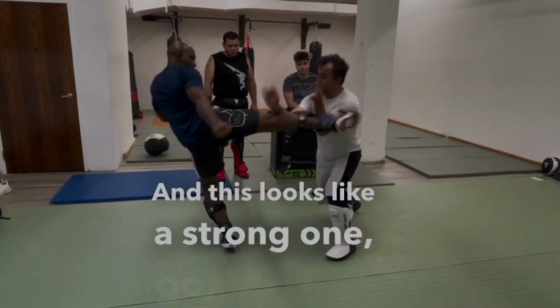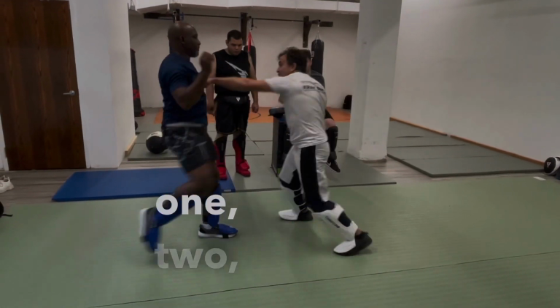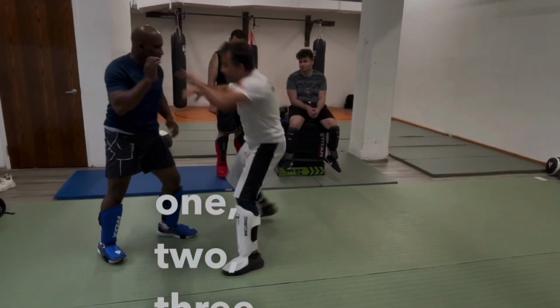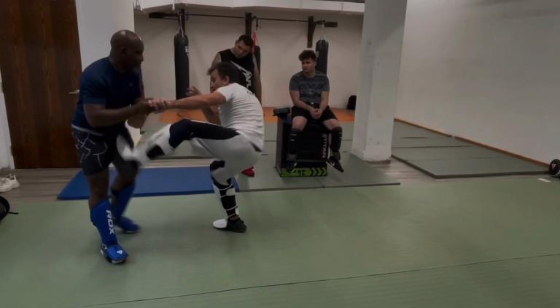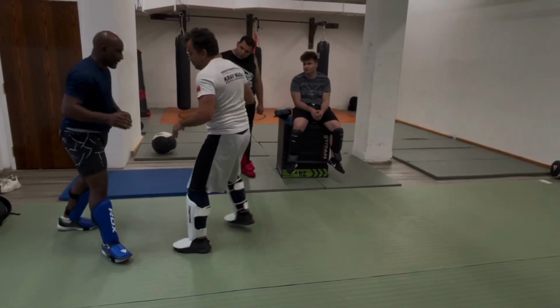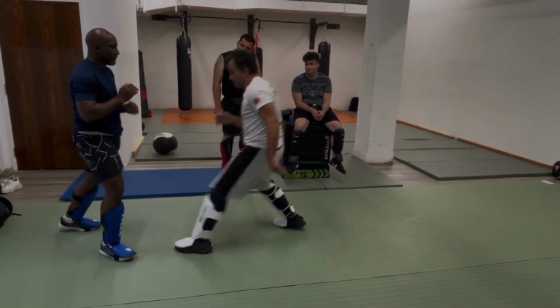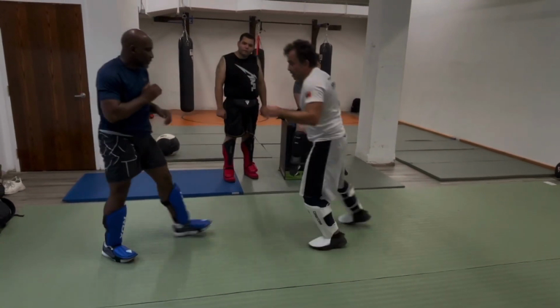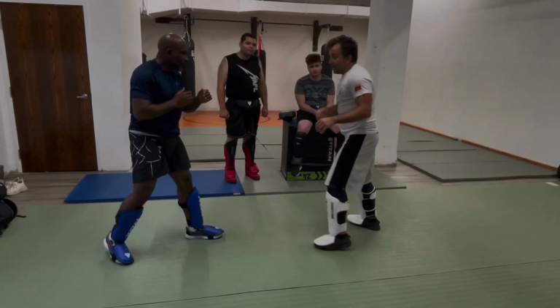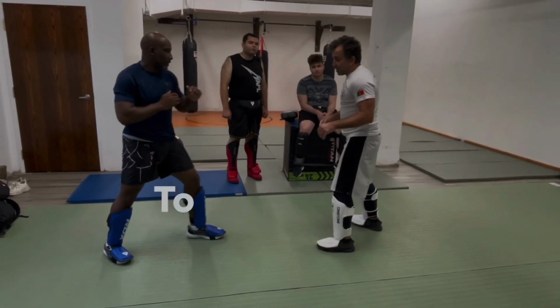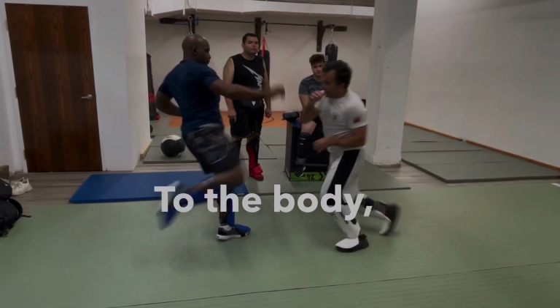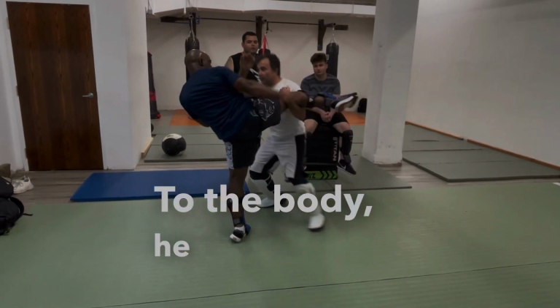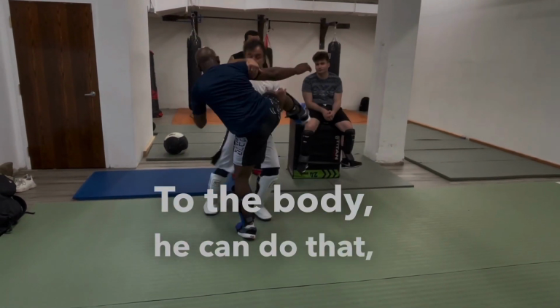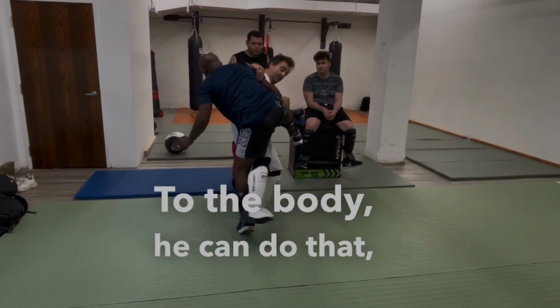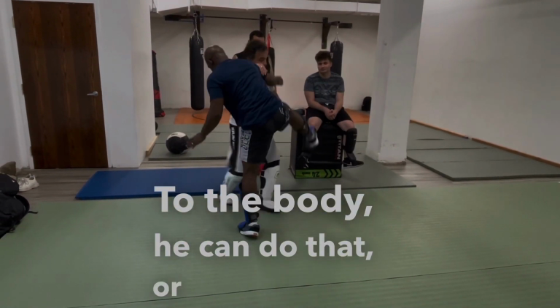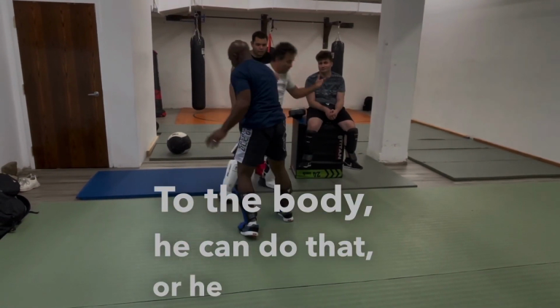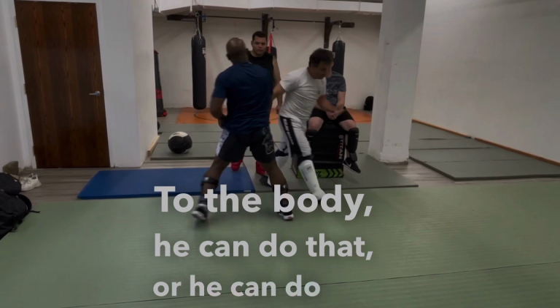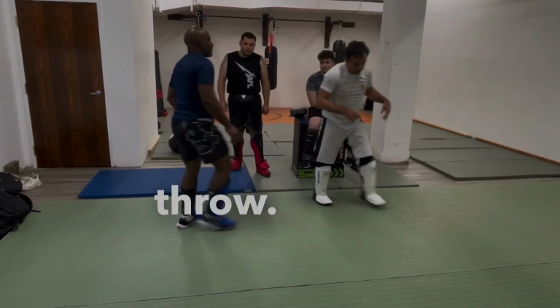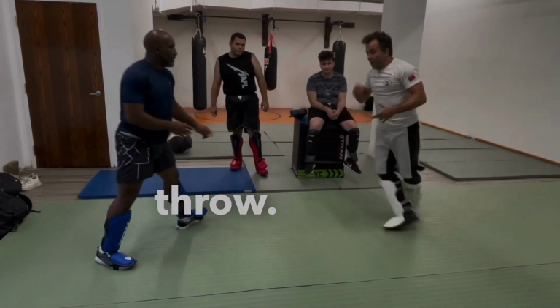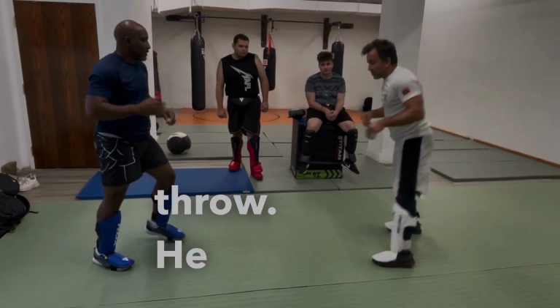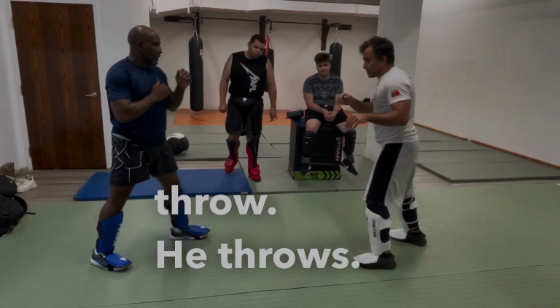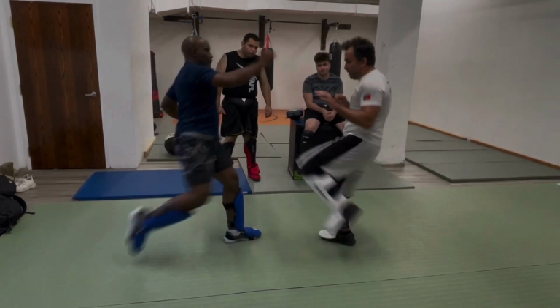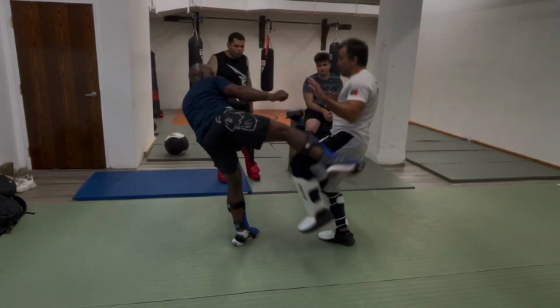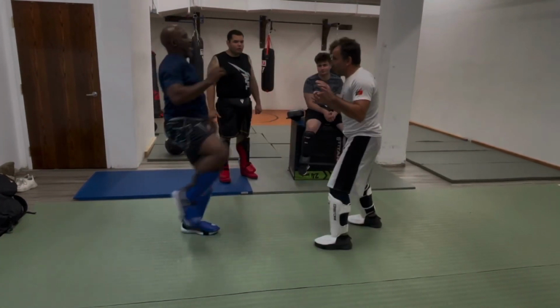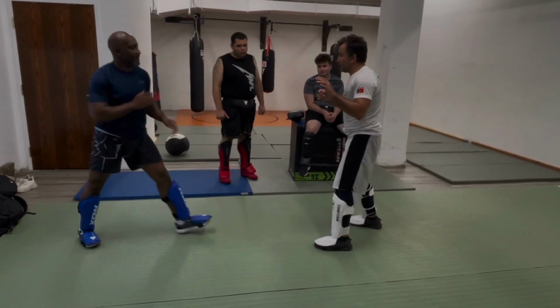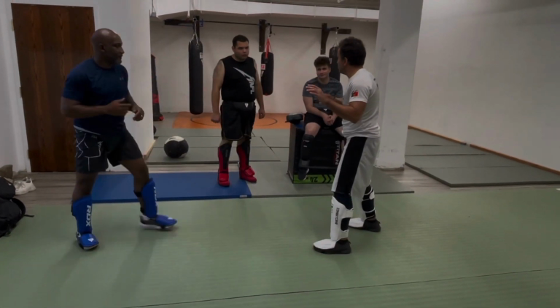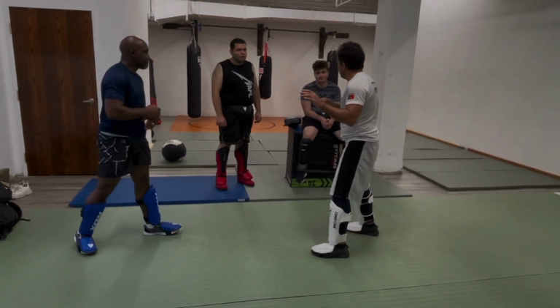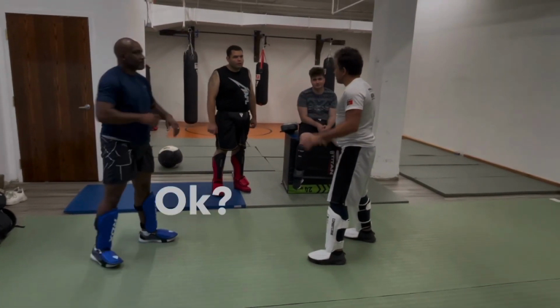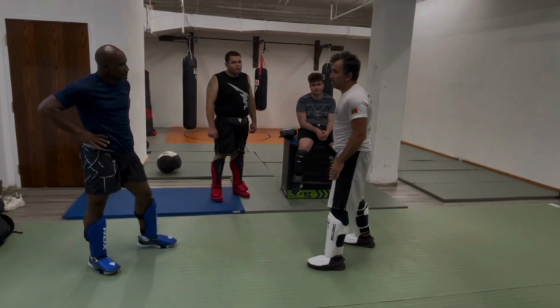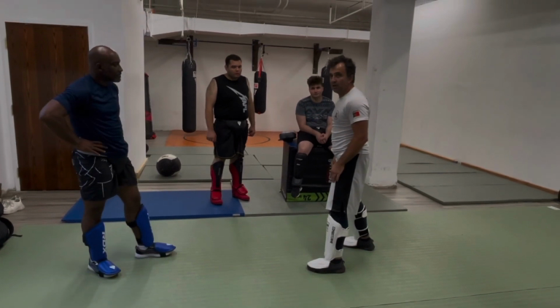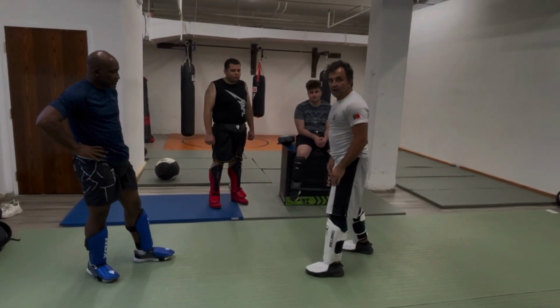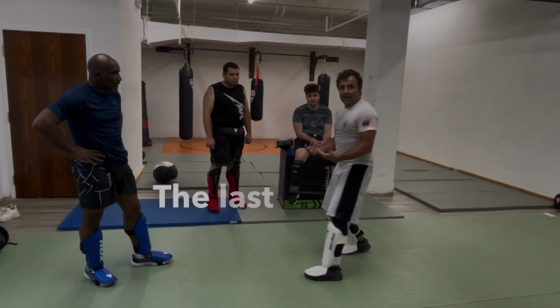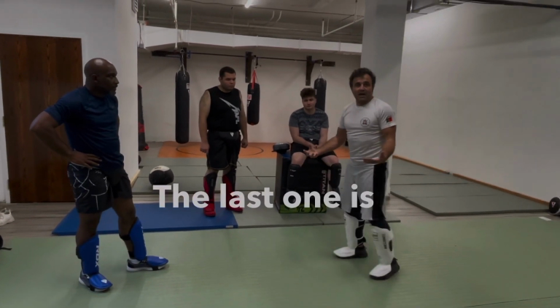Go — 1, 2, 3, 4. He throws to the body. Adapt — can be a throw. He throws. What's going on? Okay. The last one is harder.